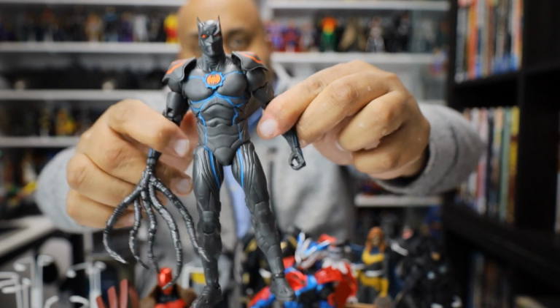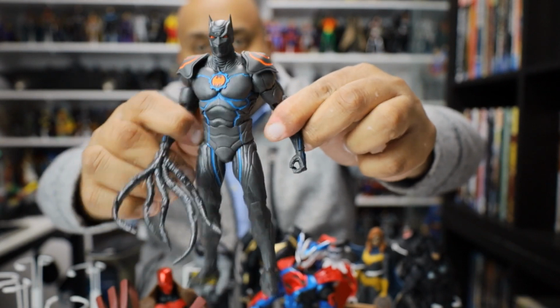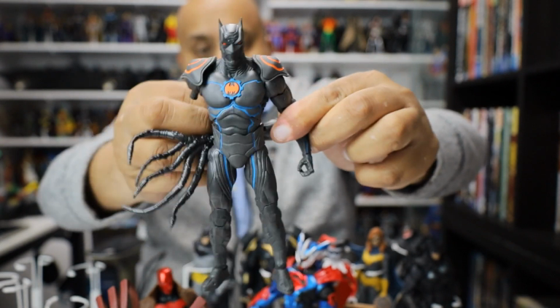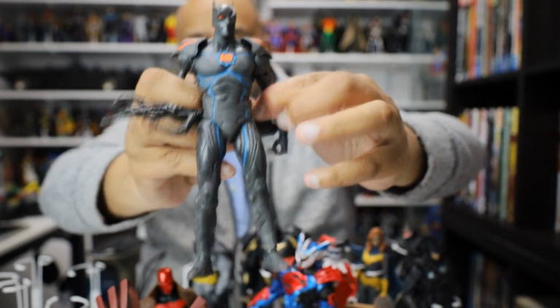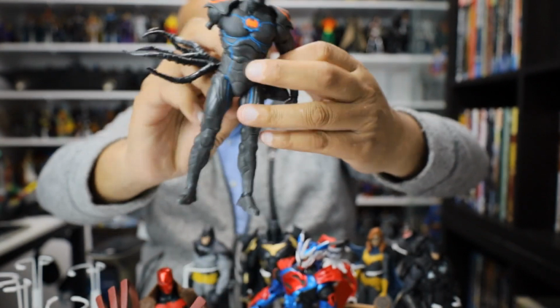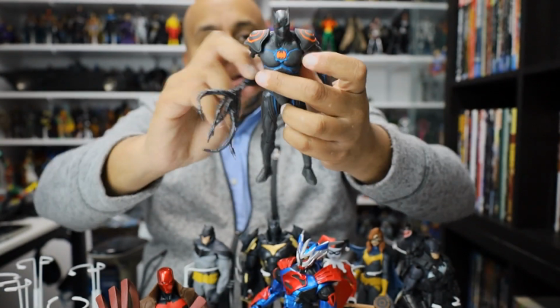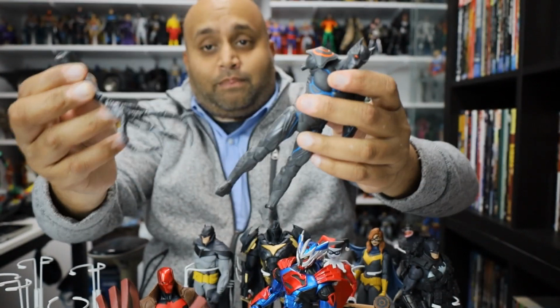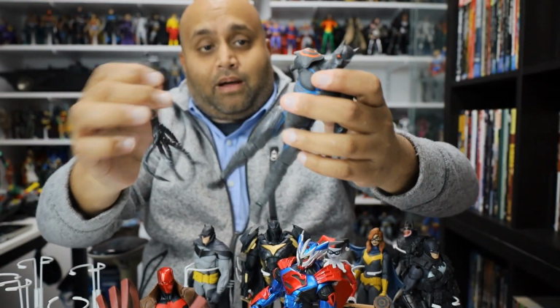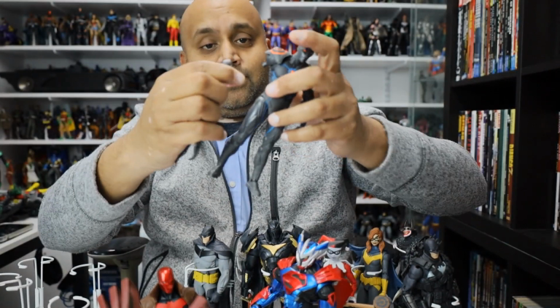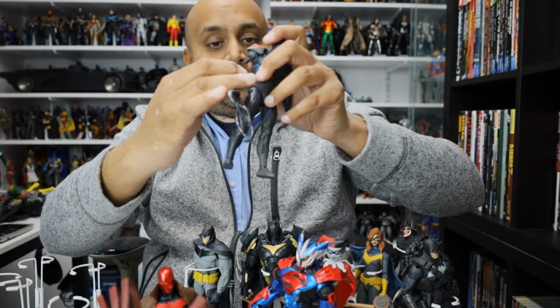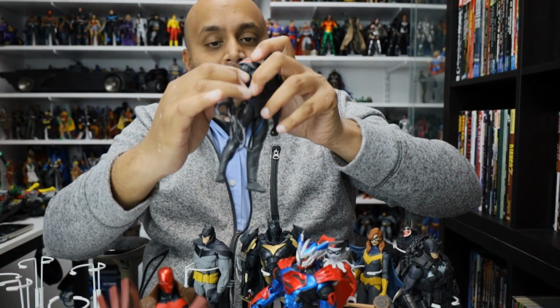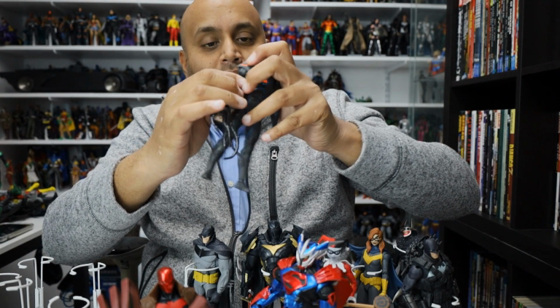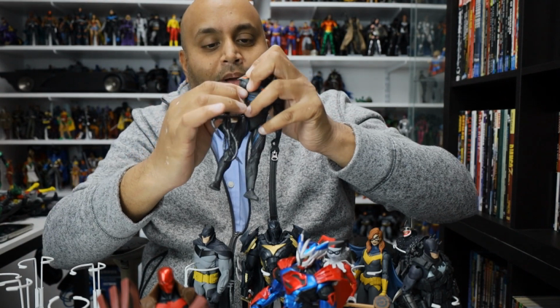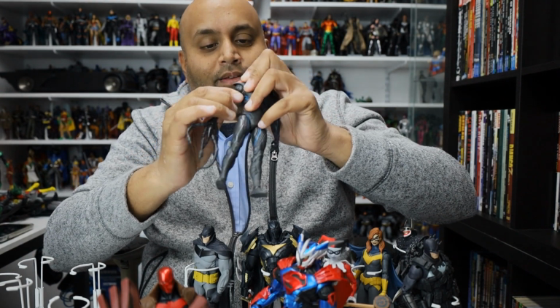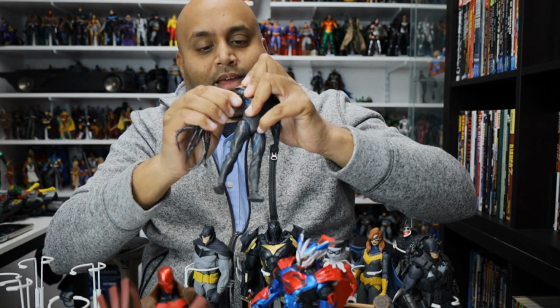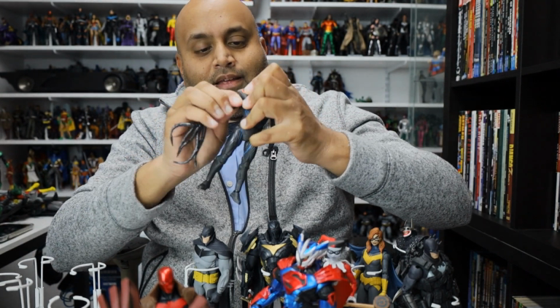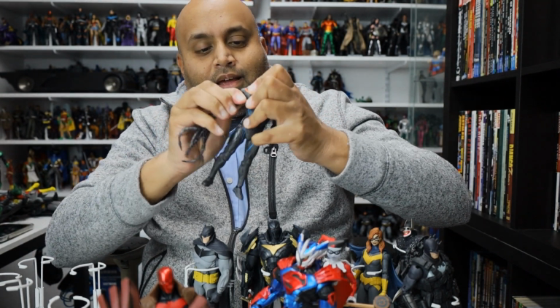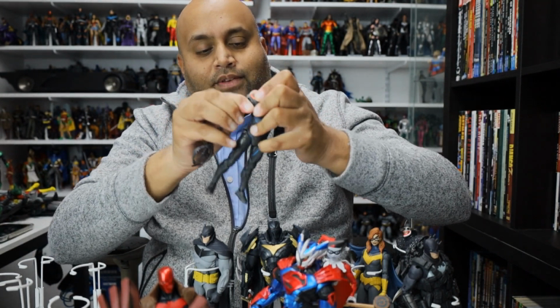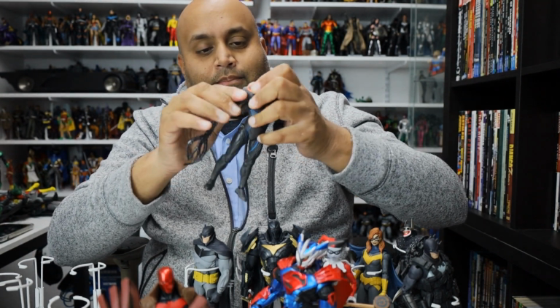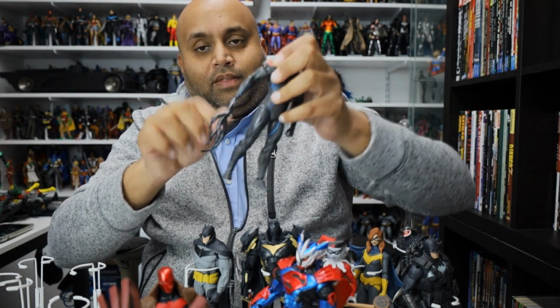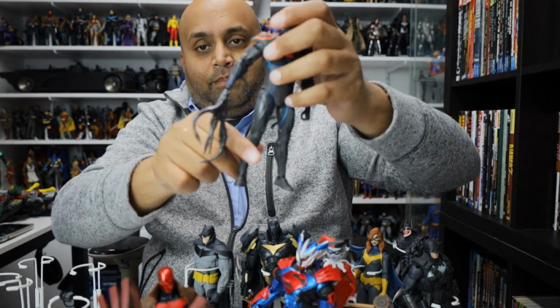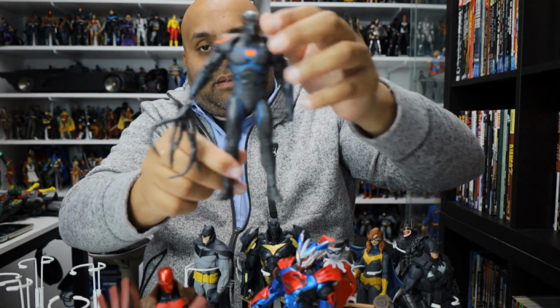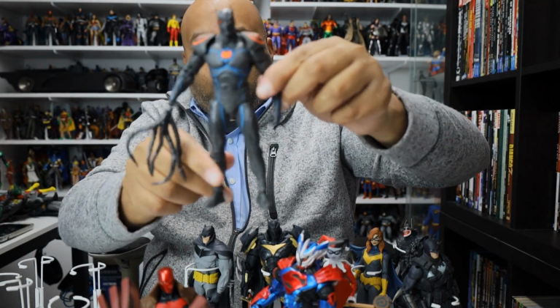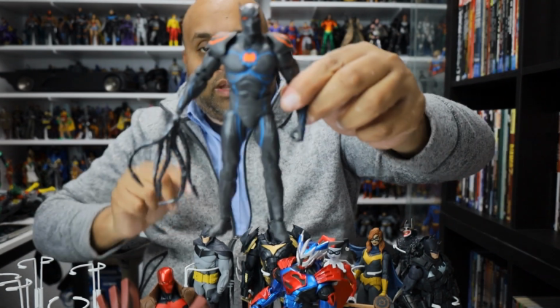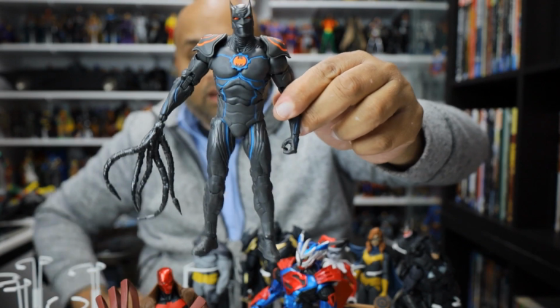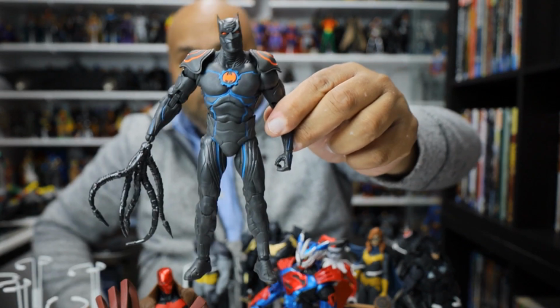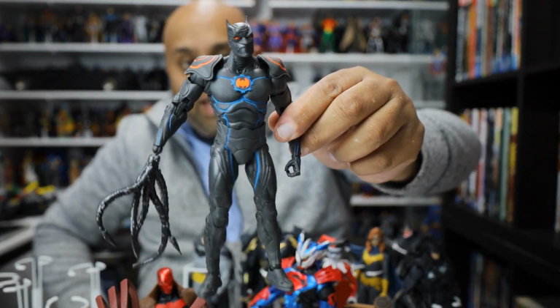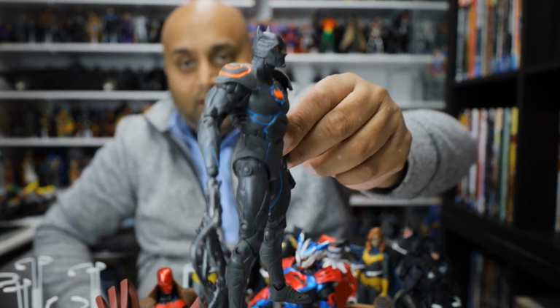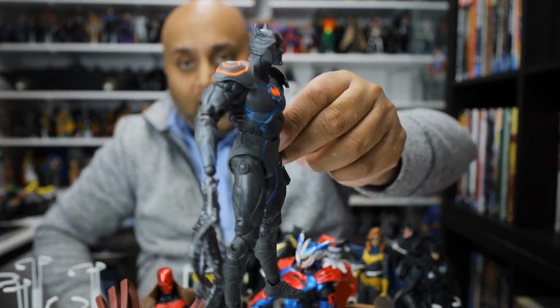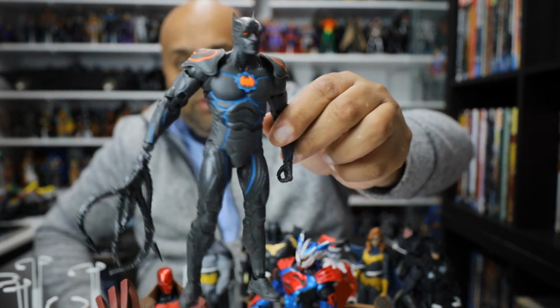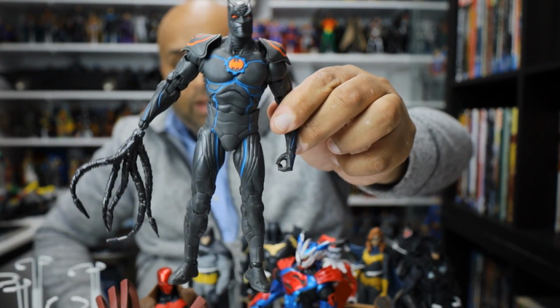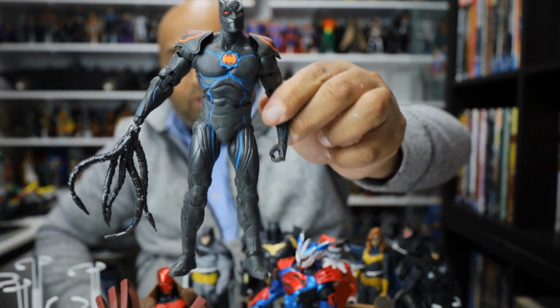The arm does pop off on this one — it's not broken, it just pops out of the socket and I just have to get it back in there. But it's just such a cool, clean design. Really nice figure.